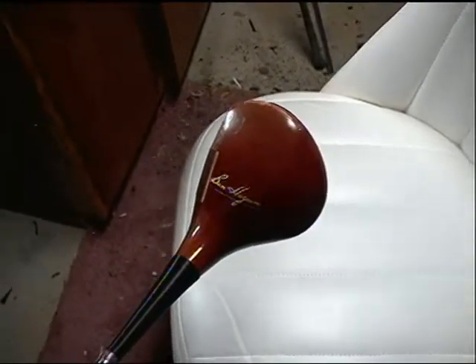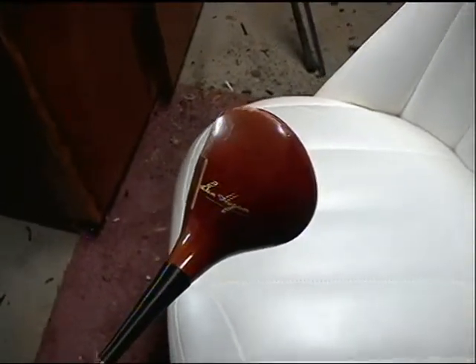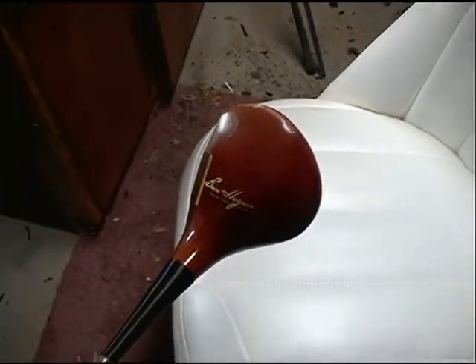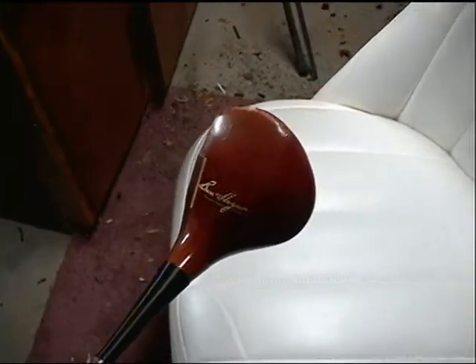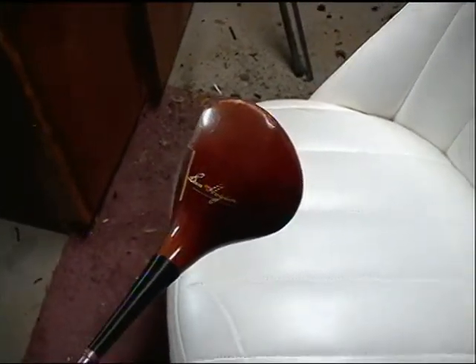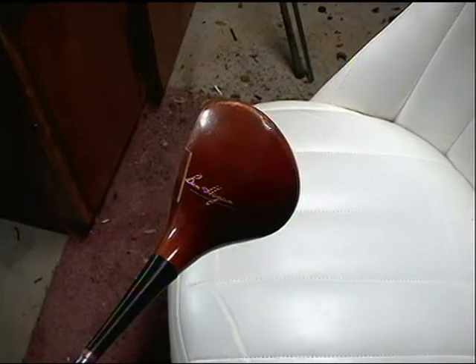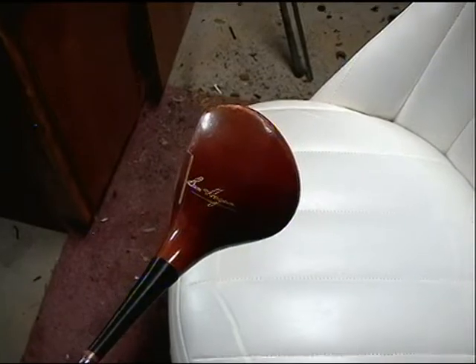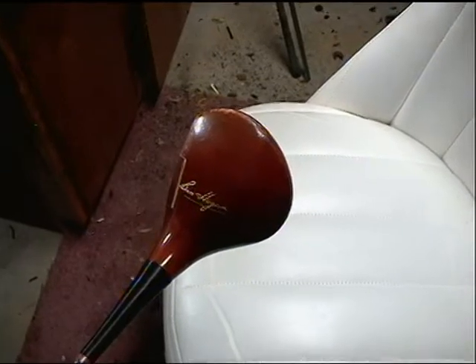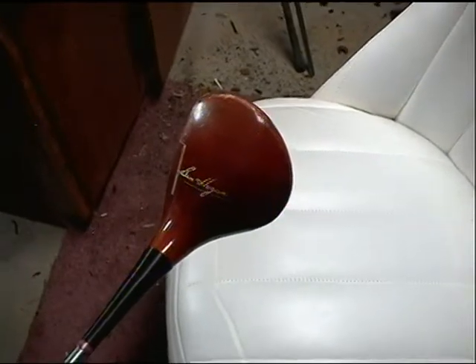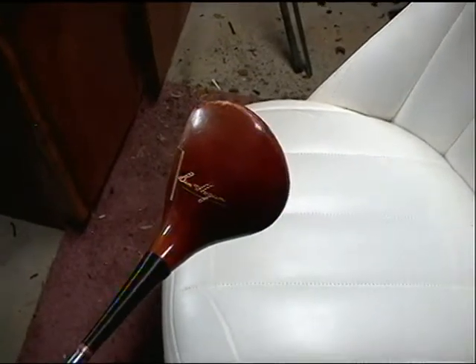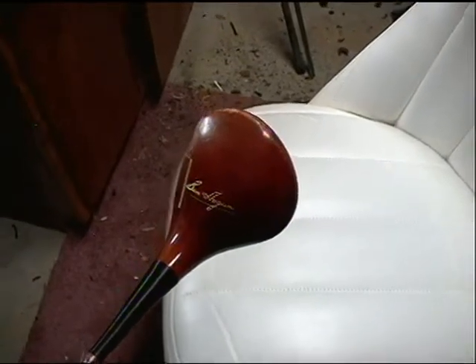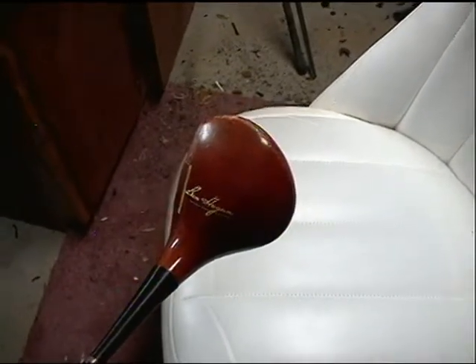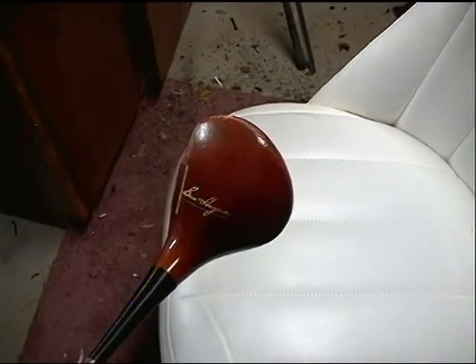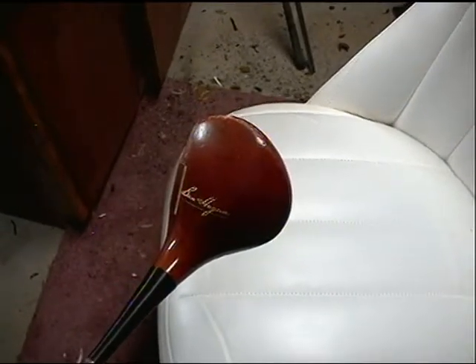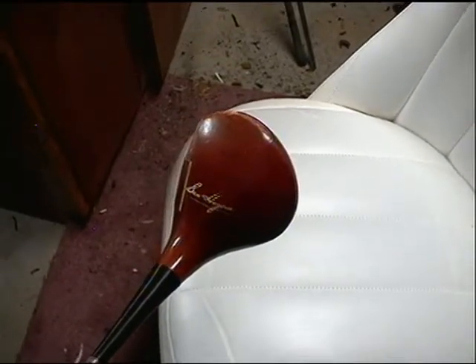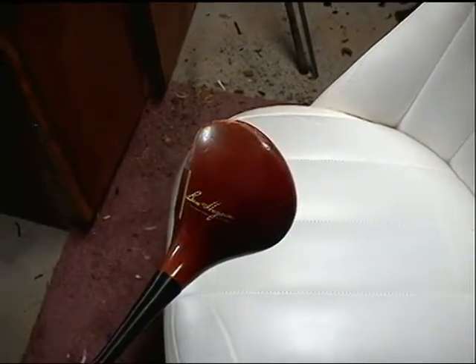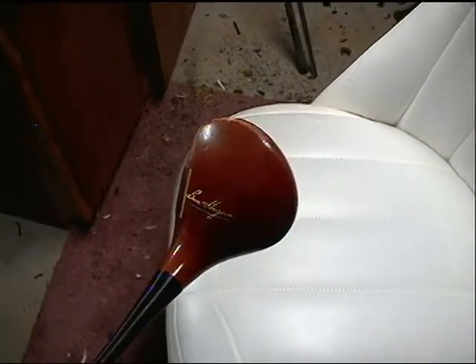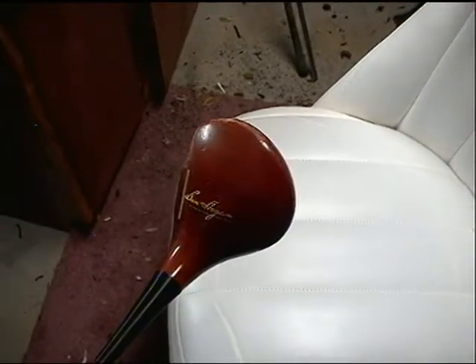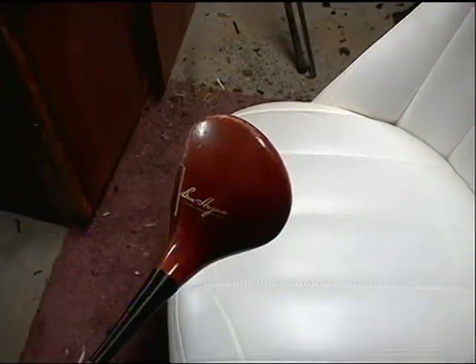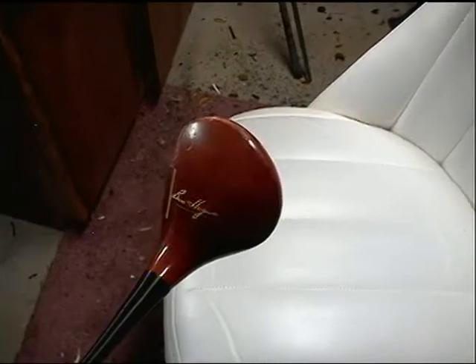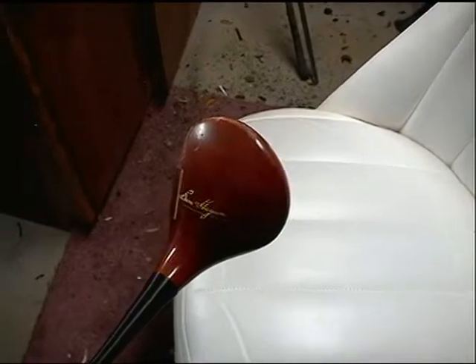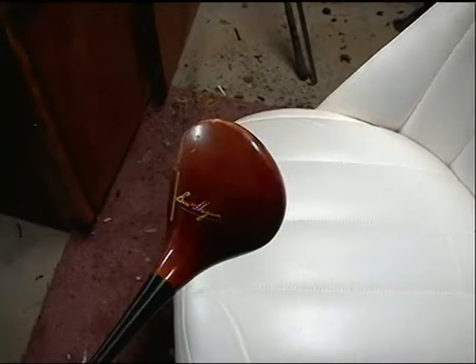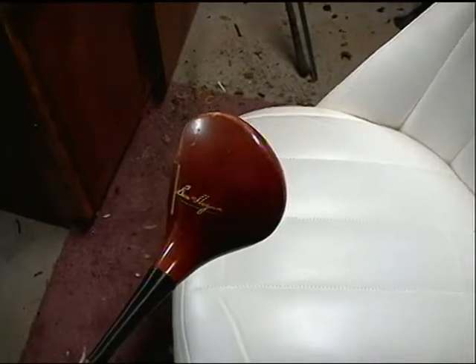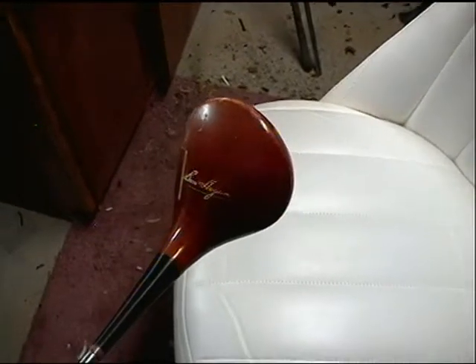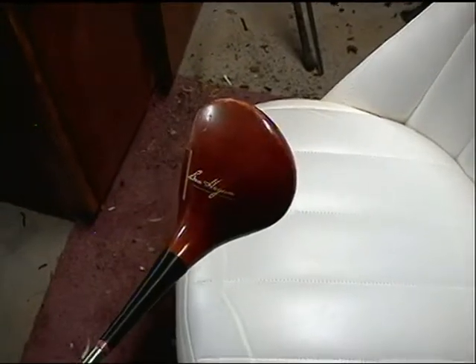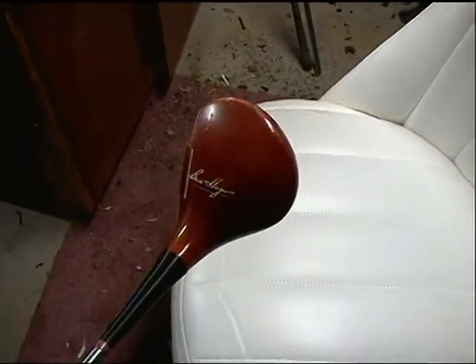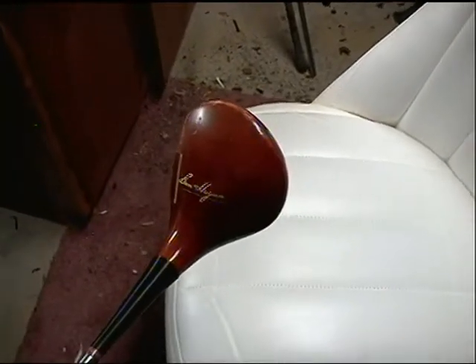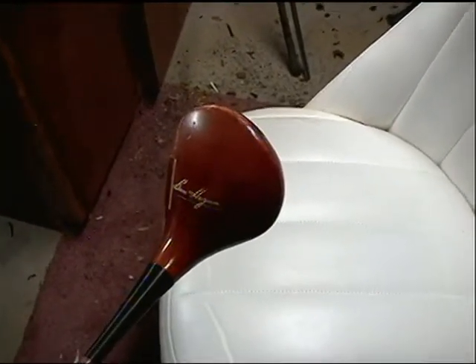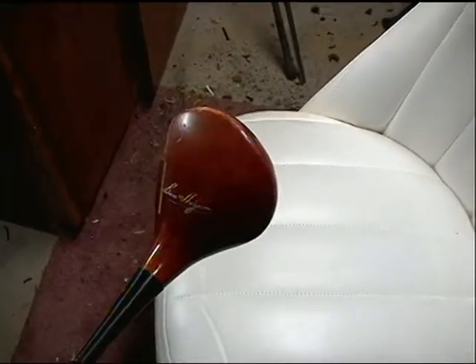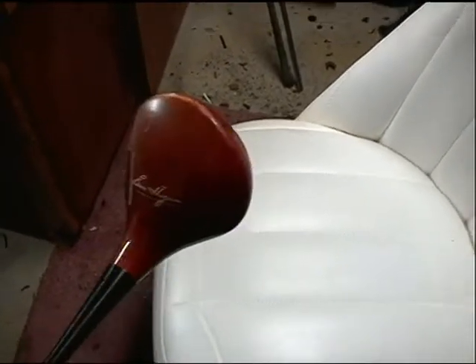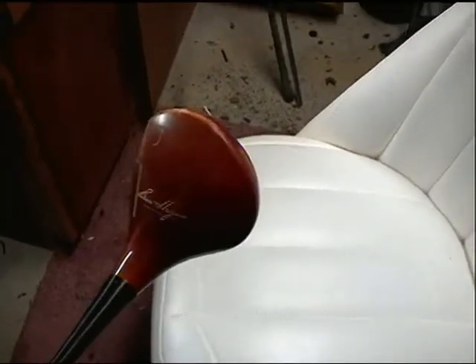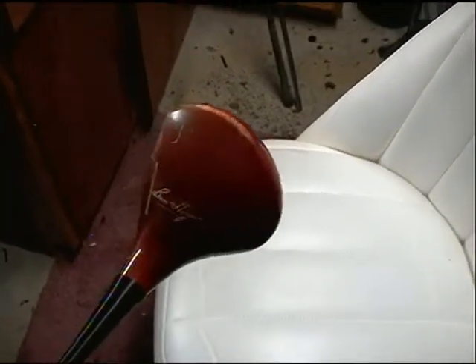This club is original and unrestored. I changed the grip because there was a very old rubber grip on it where the rubber deteriorated pretty badly.